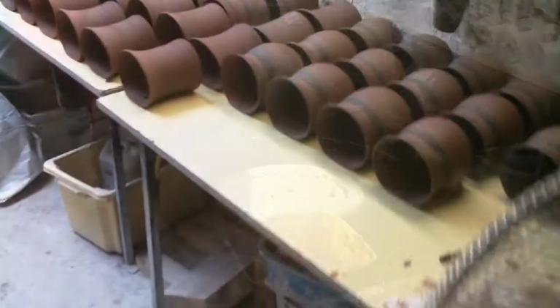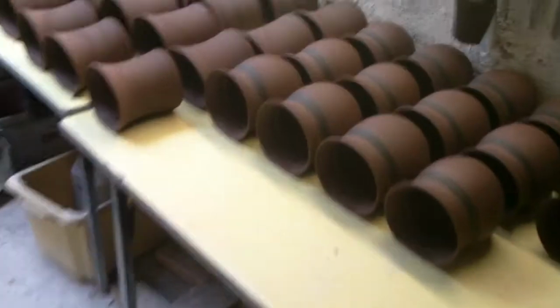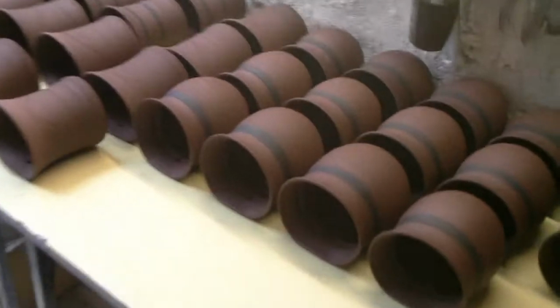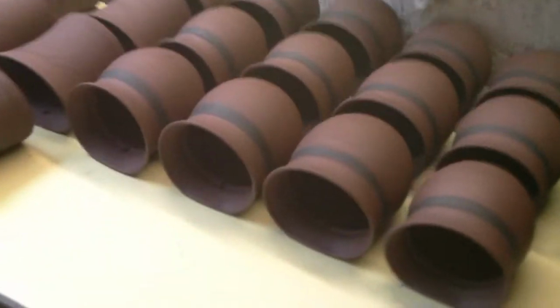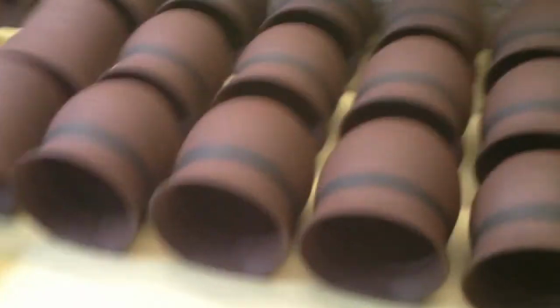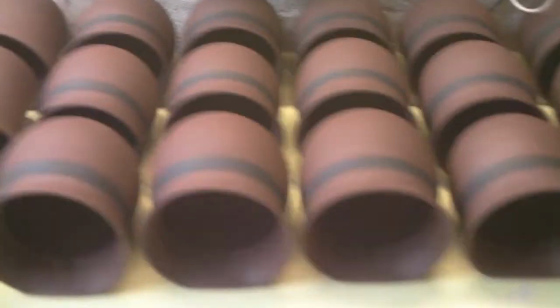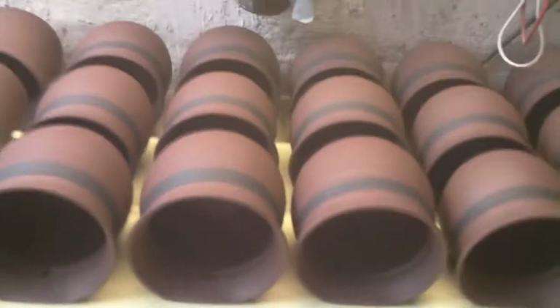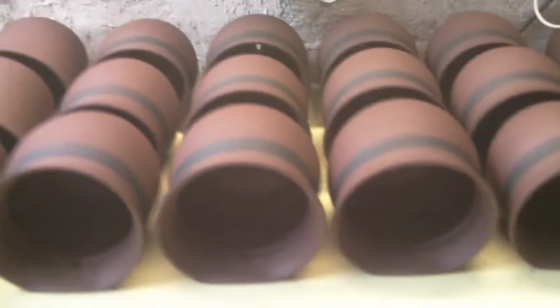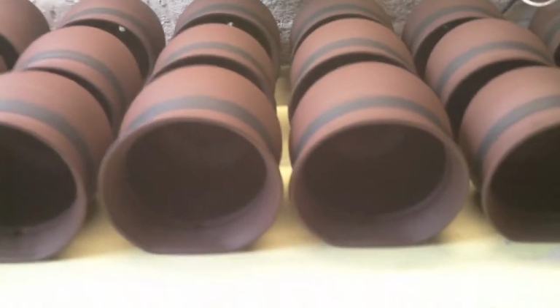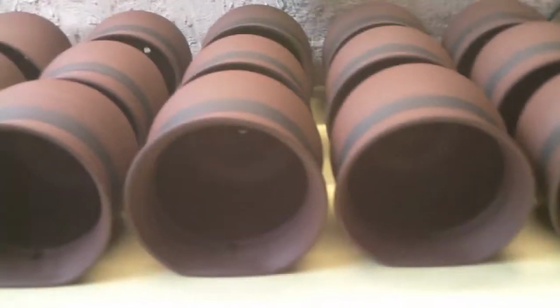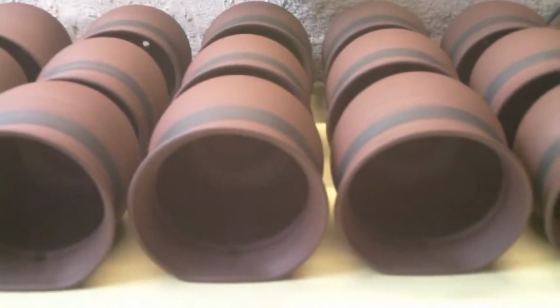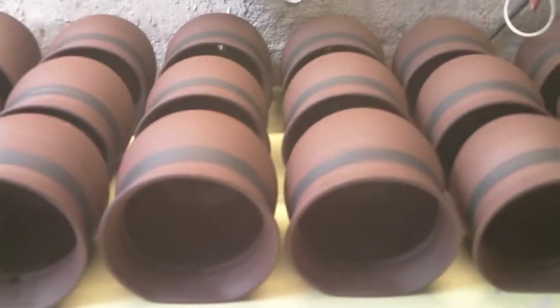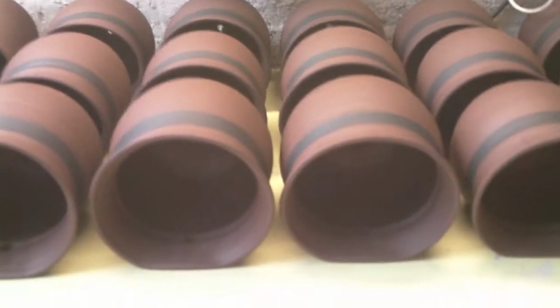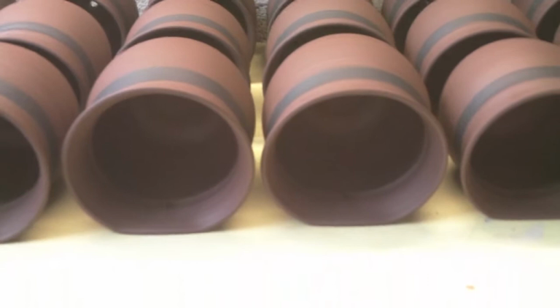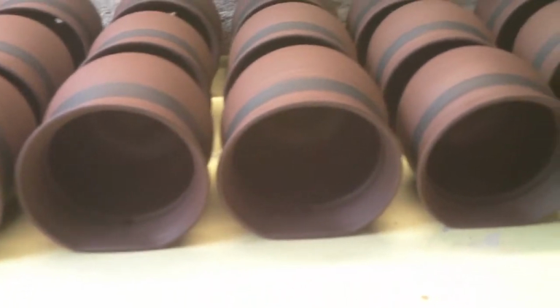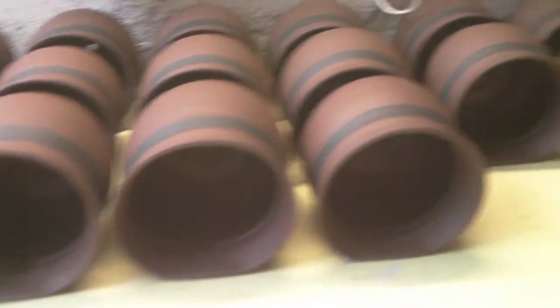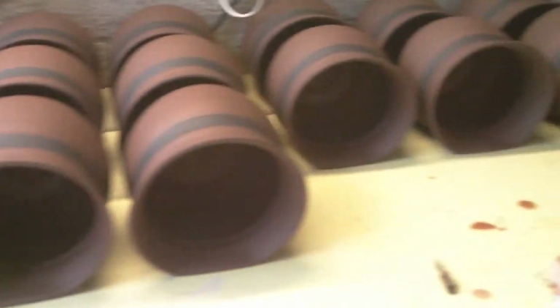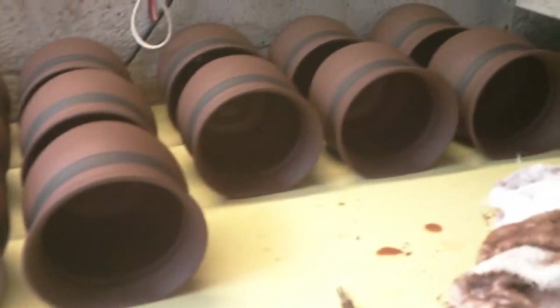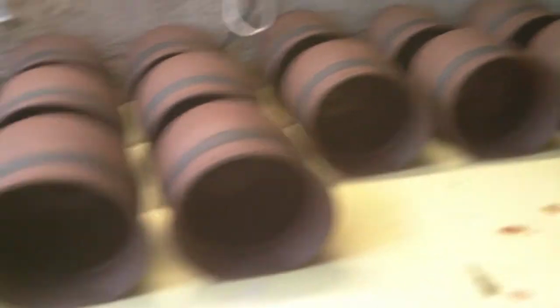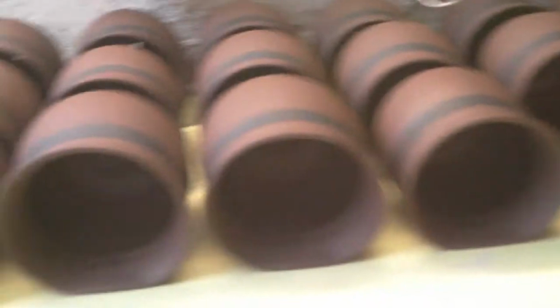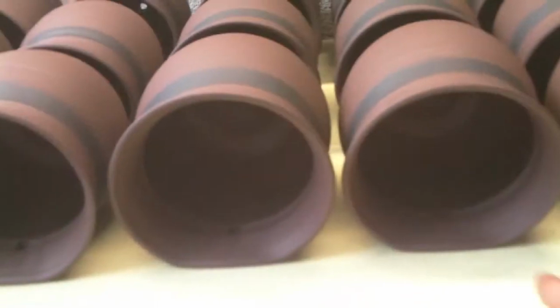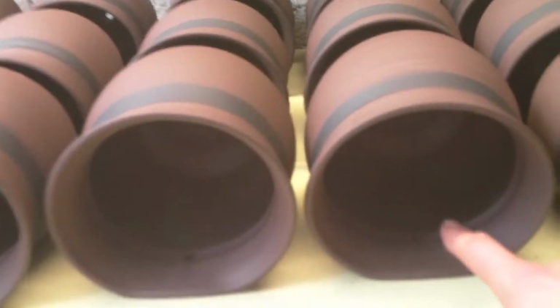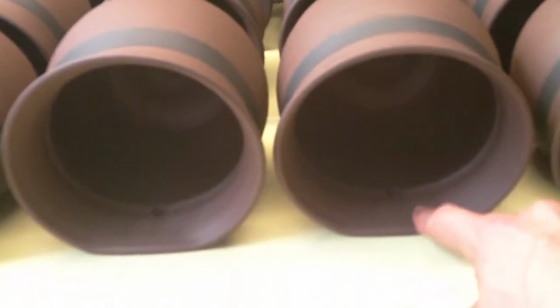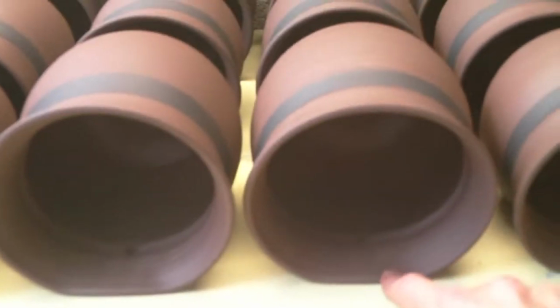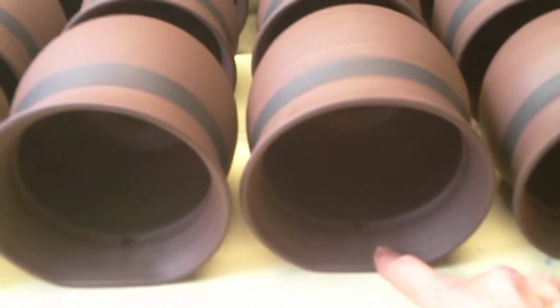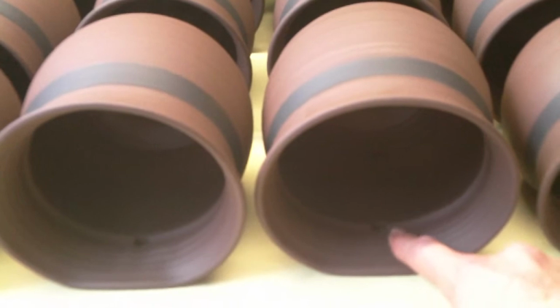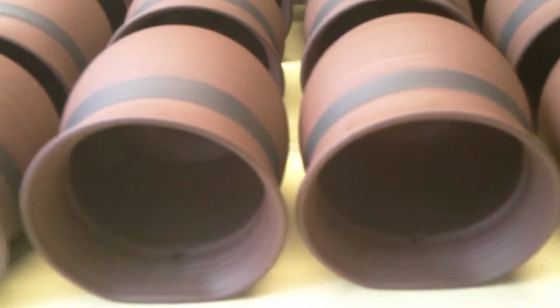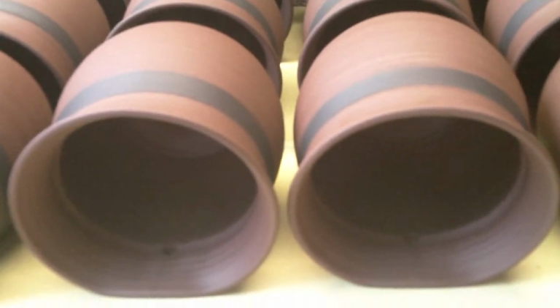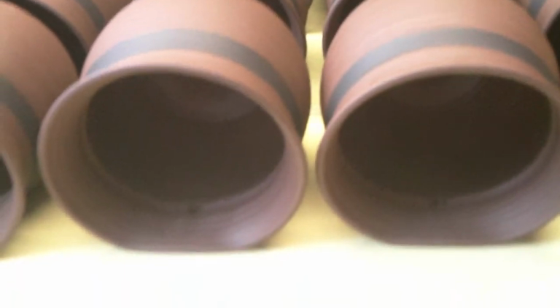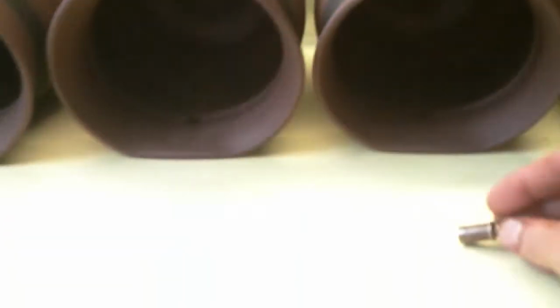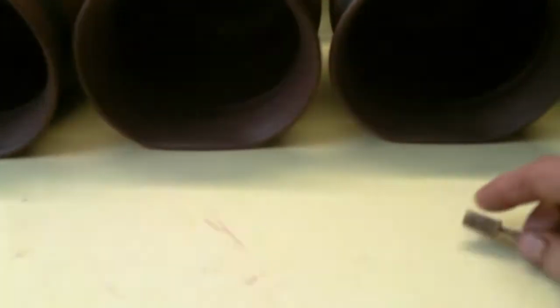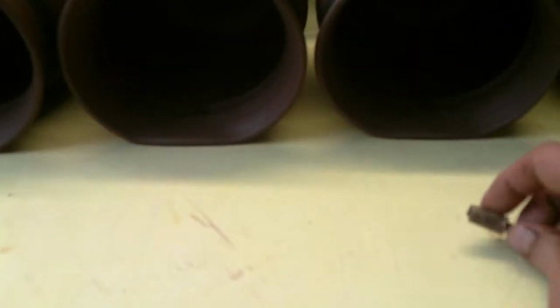So then the next day after I've thrown them, what I do is I flatten them — just flatten one side of them on a table like so. And then — I don't know whether you can see — put a little hole in, punch a hole in with just a punch.